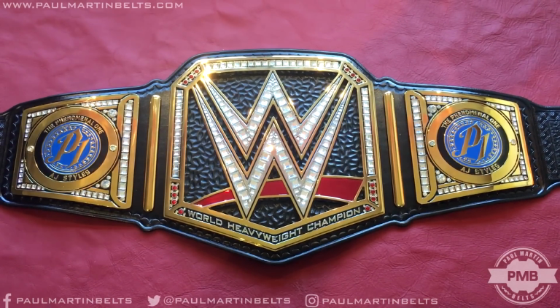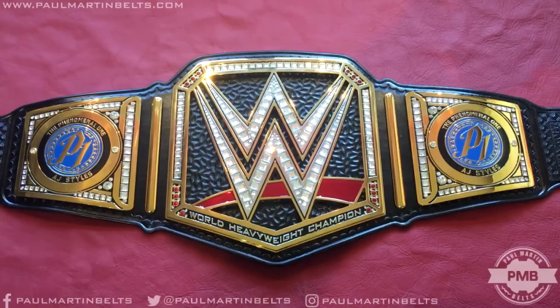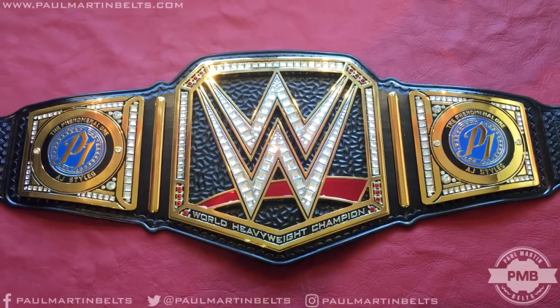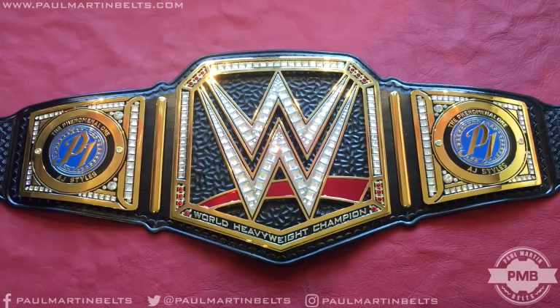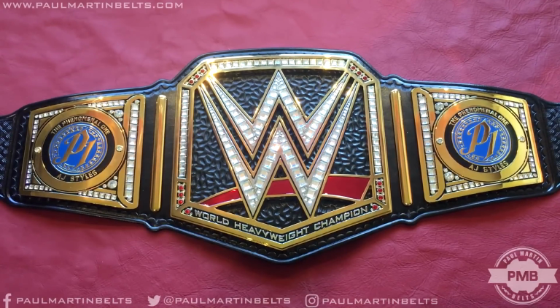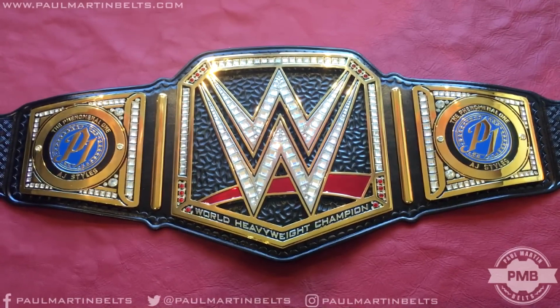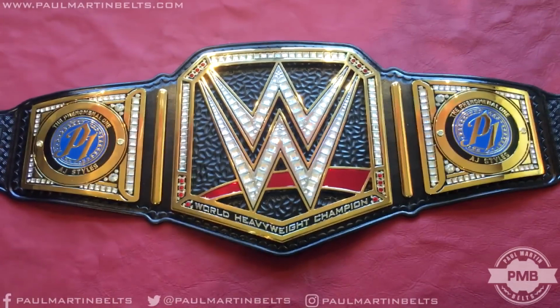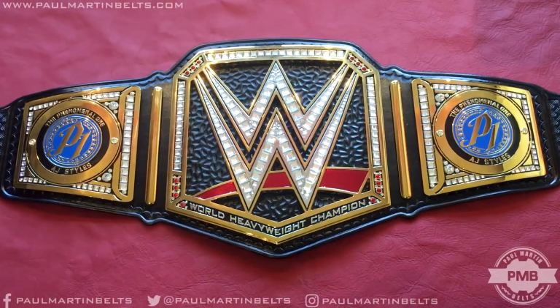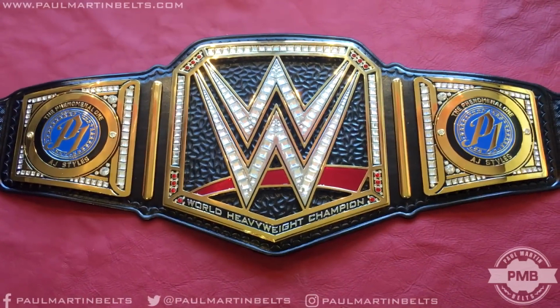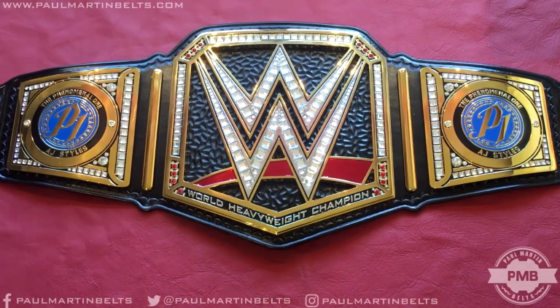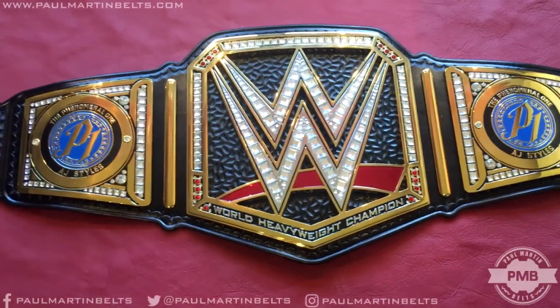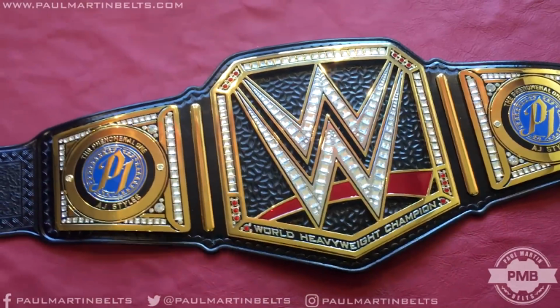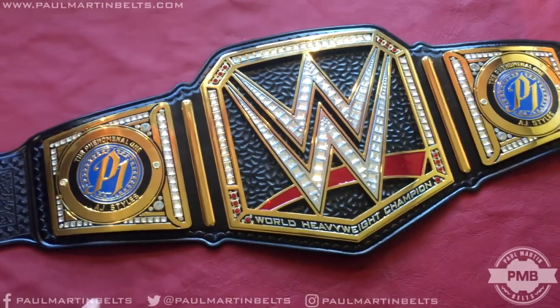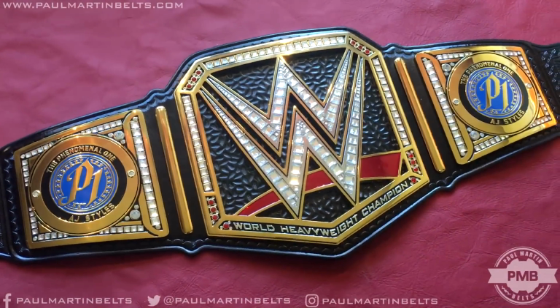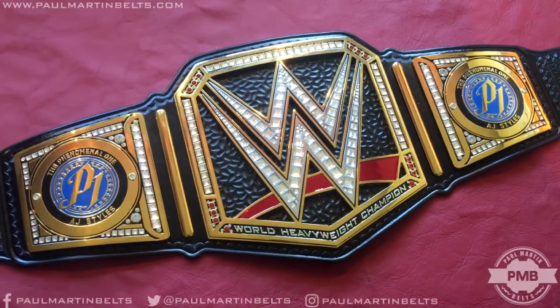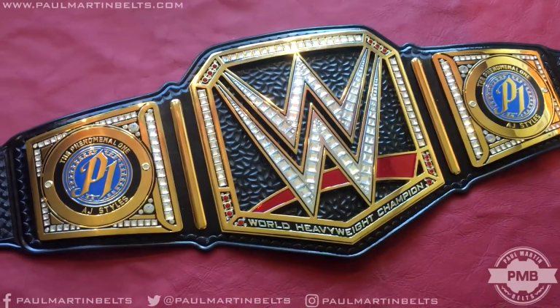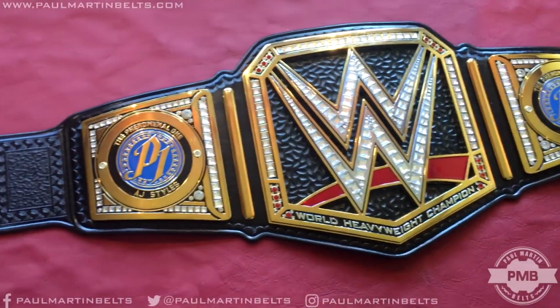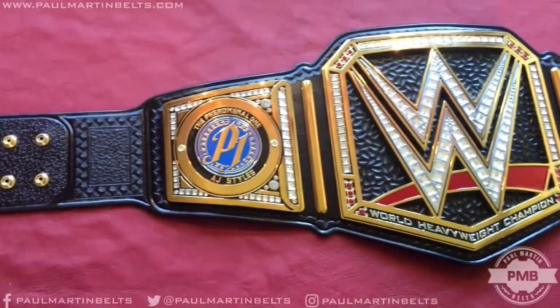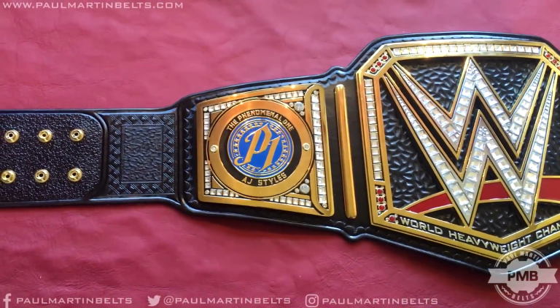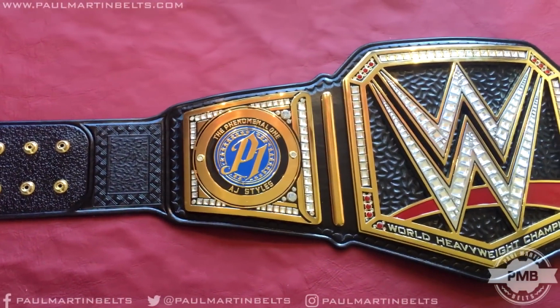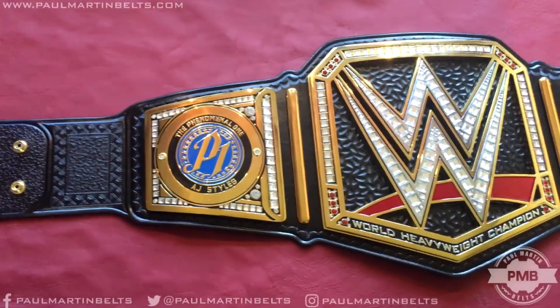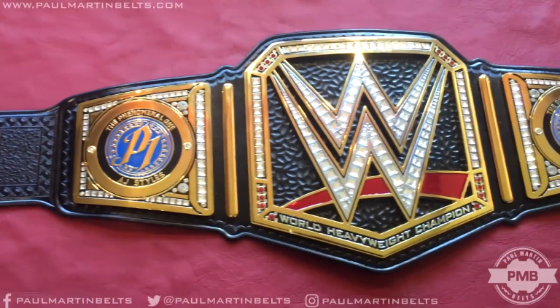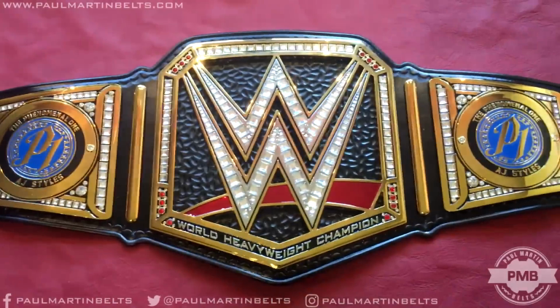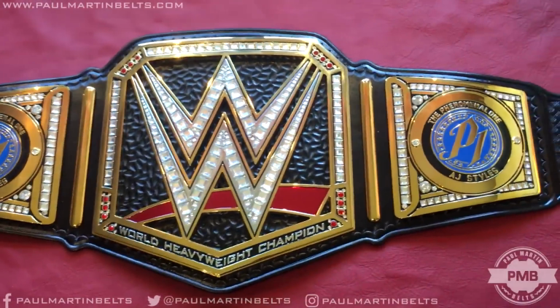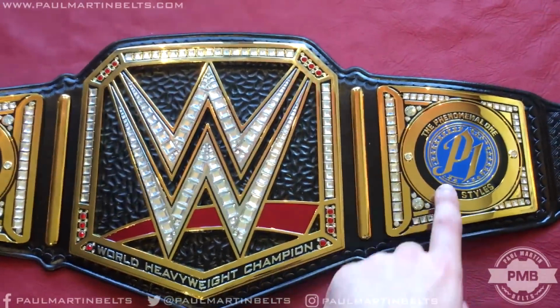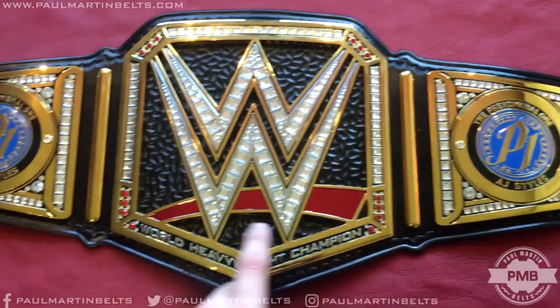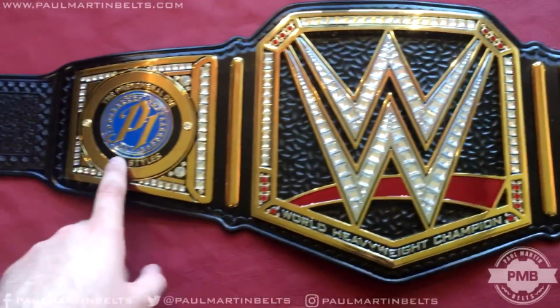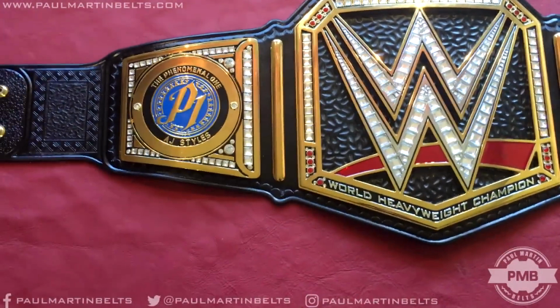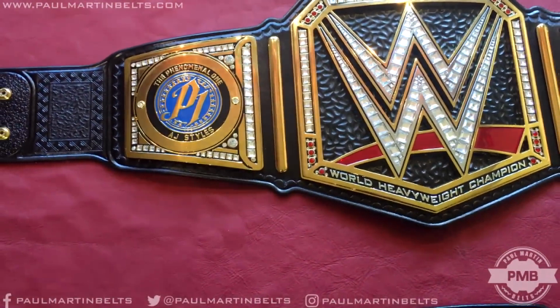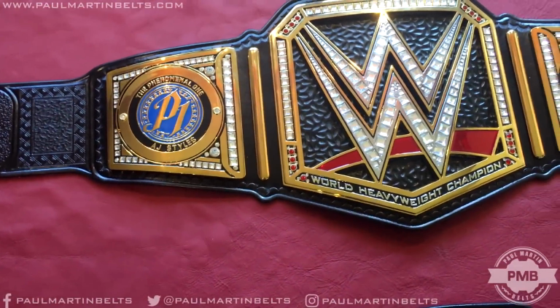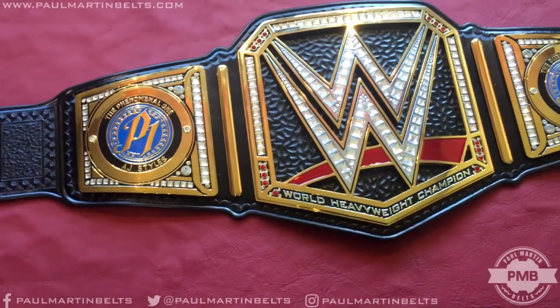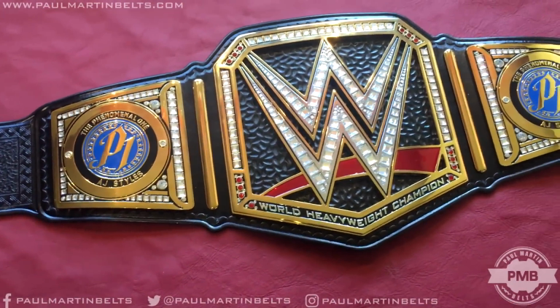Alright guys, Paul Morton Belts back again for a brand new video. This is going to be a detailed look at a re-leathered WWE Championship belt, done in the 2018 leather style and featuring the removable AJ Styles side discs.